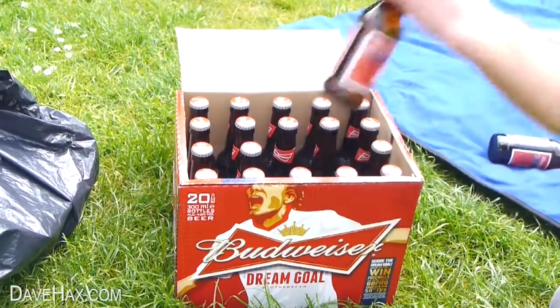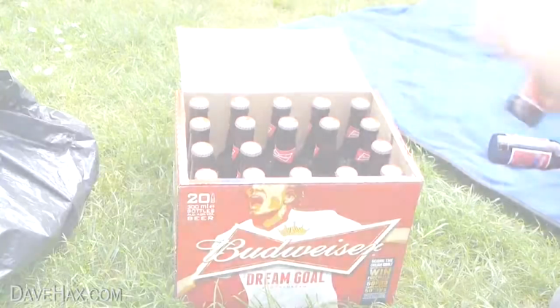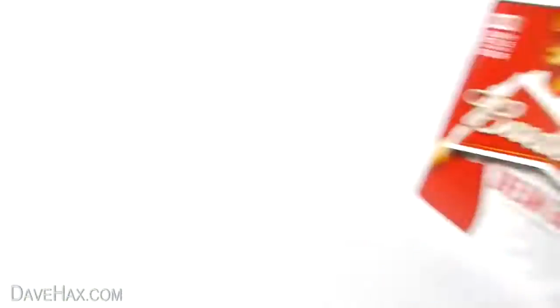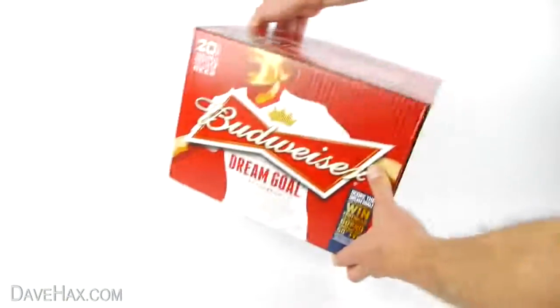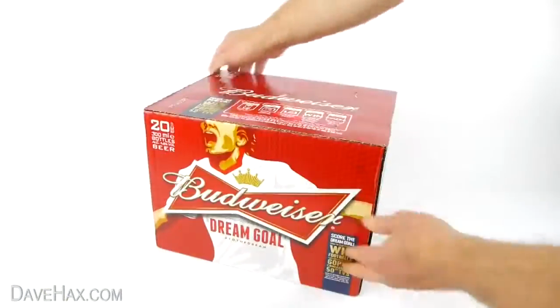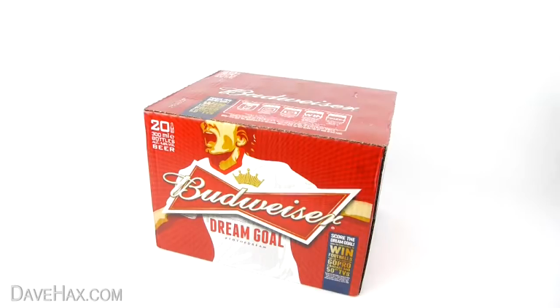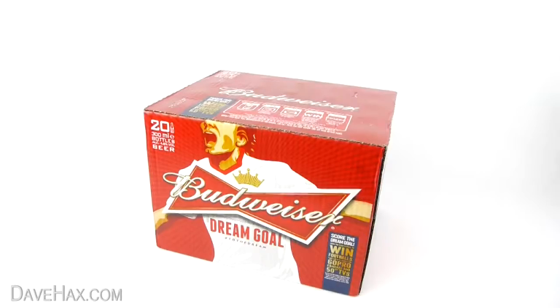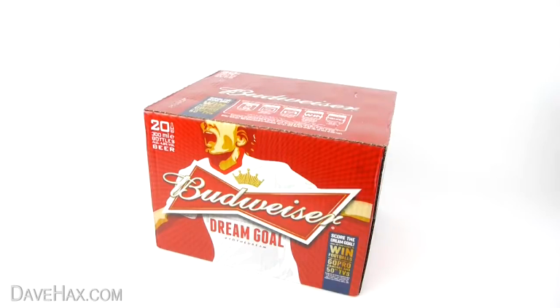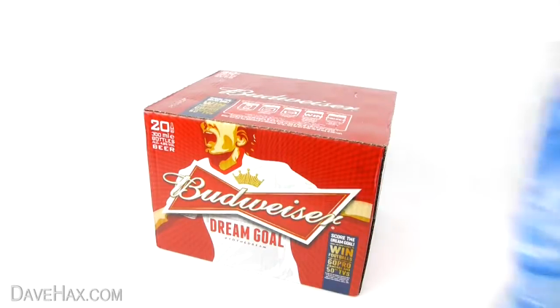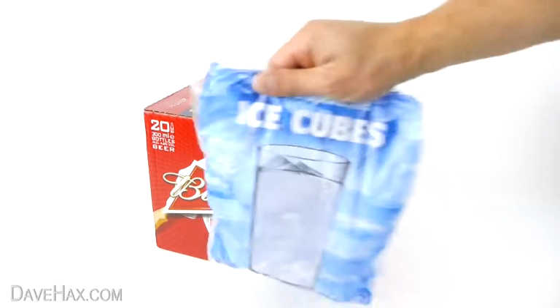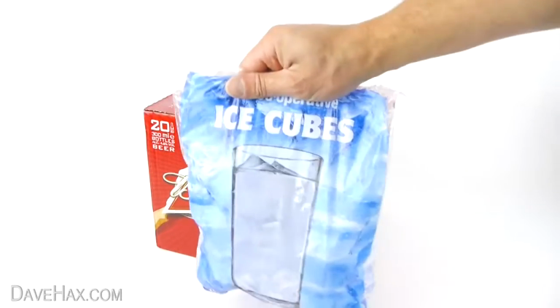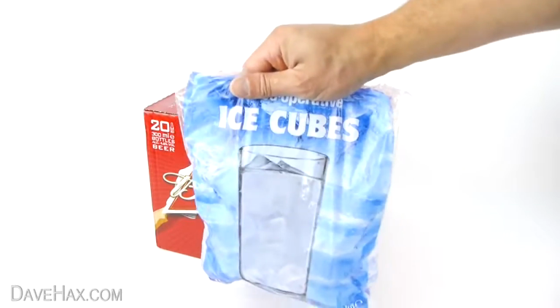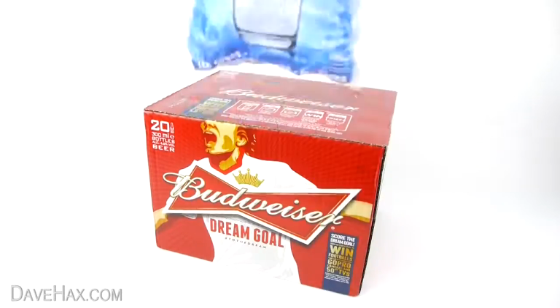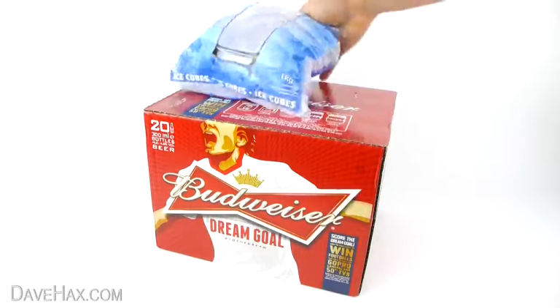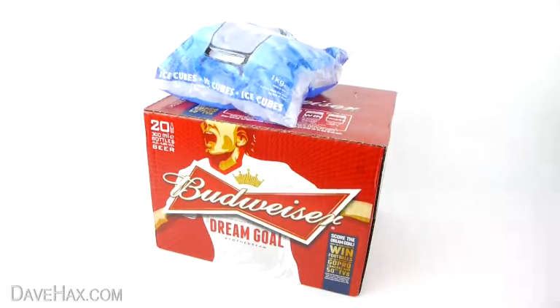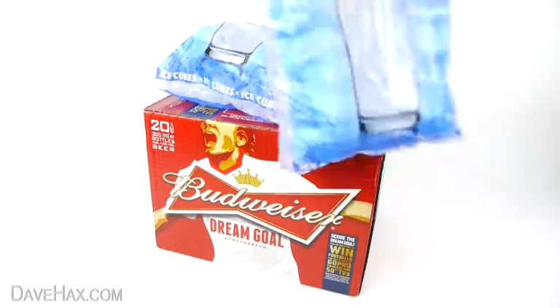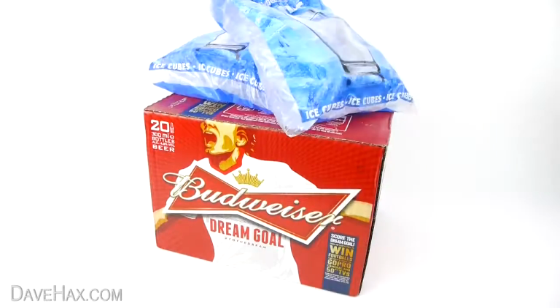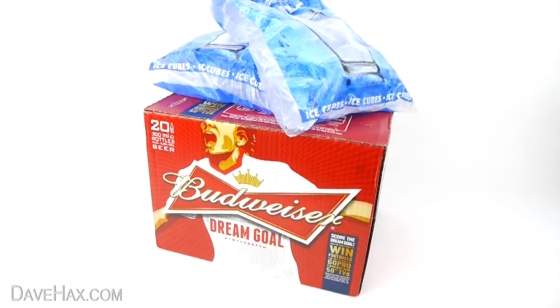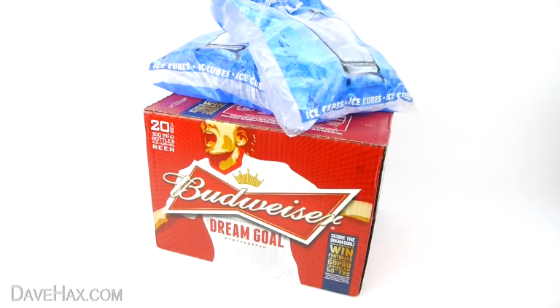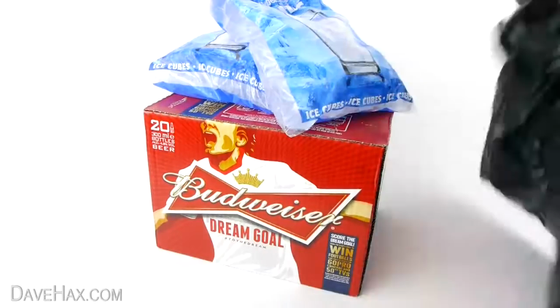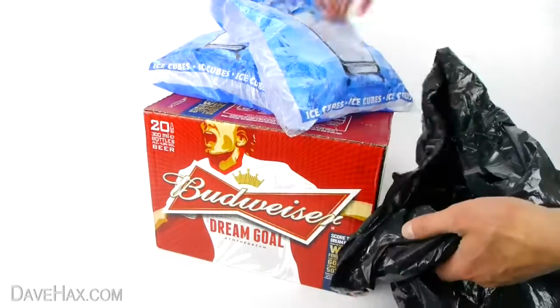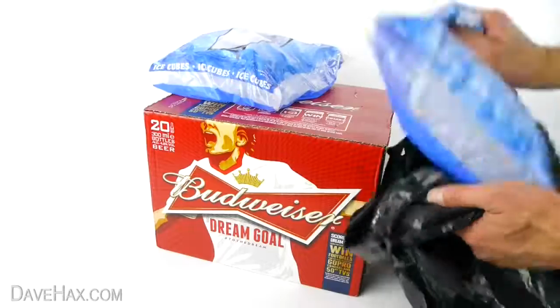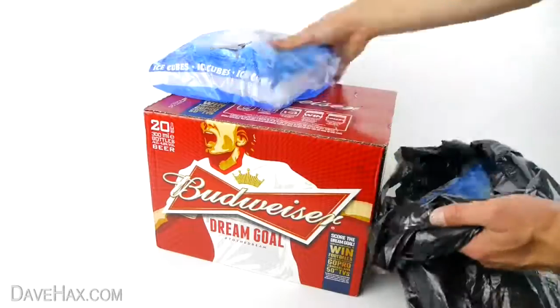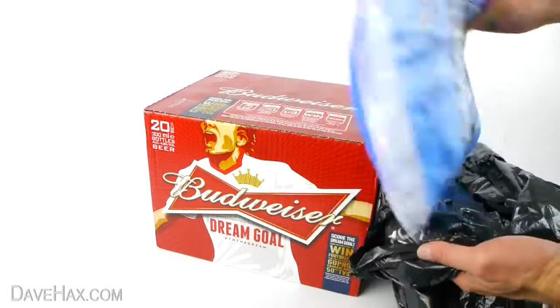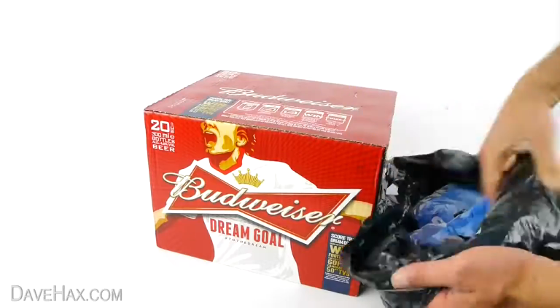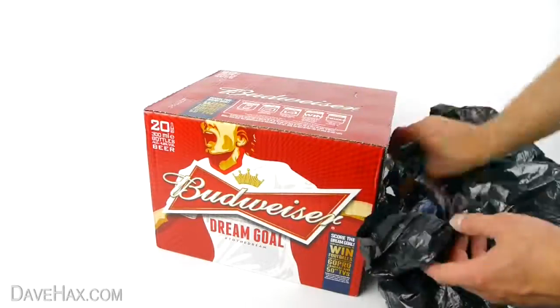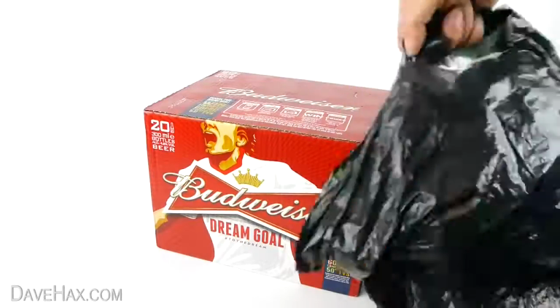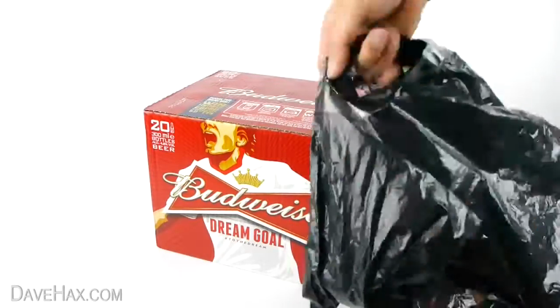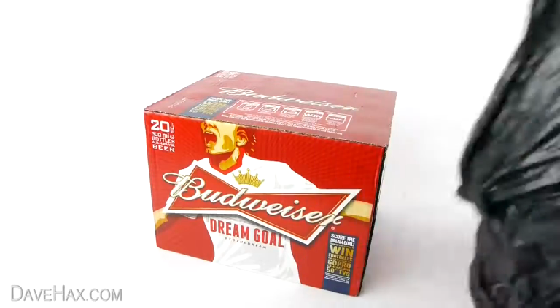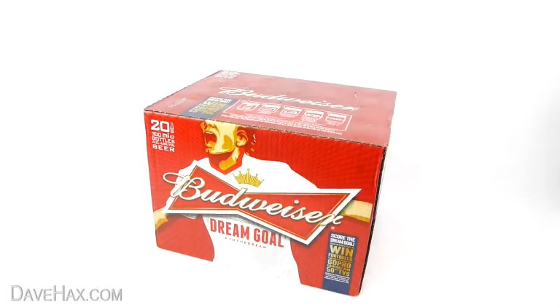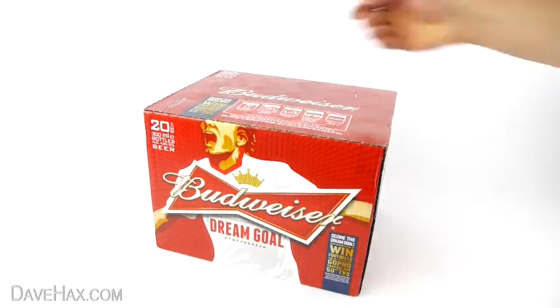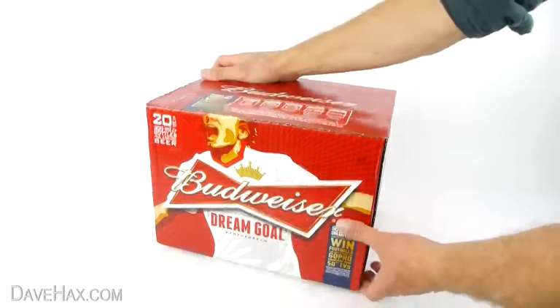Buy a case of your favourite beer and while you're in the shops pick up a couple of bags of ice cubes as well. Take a carrier bag for the ice and head for the party.